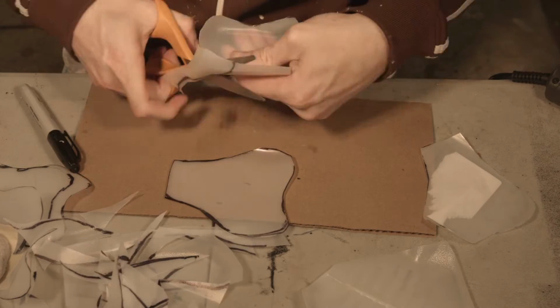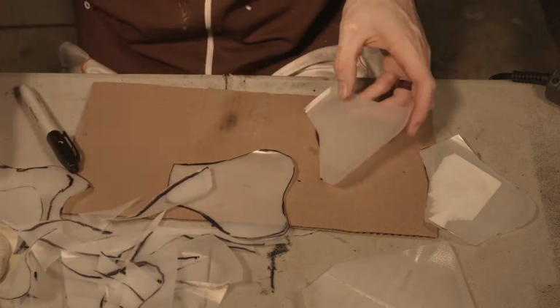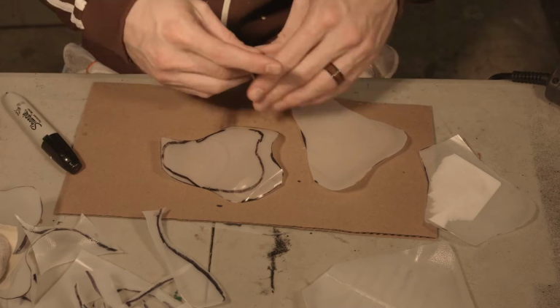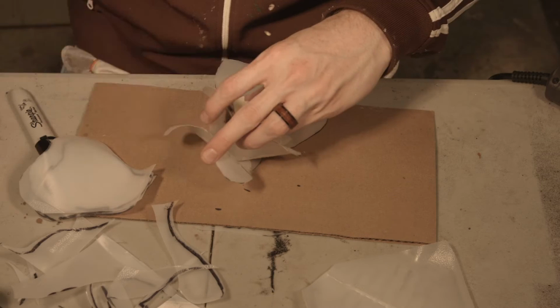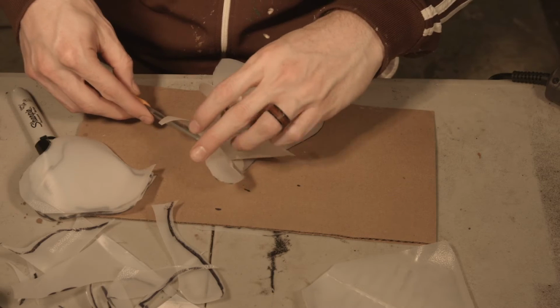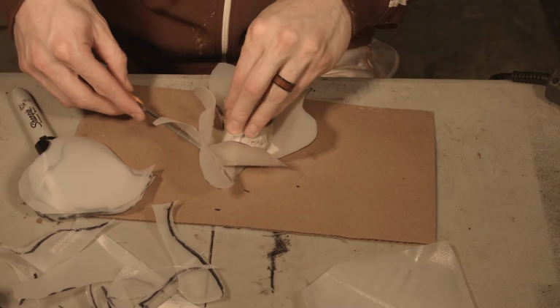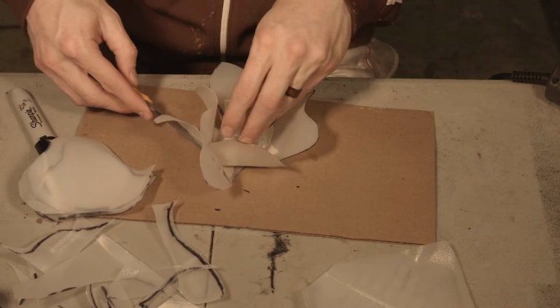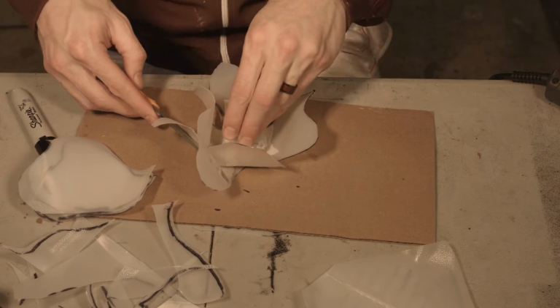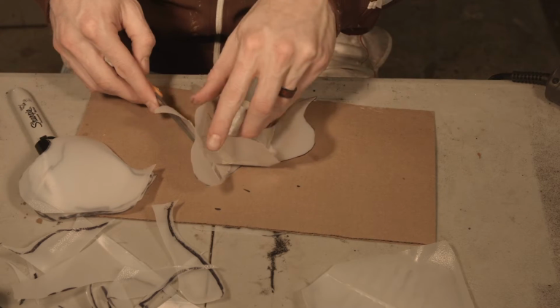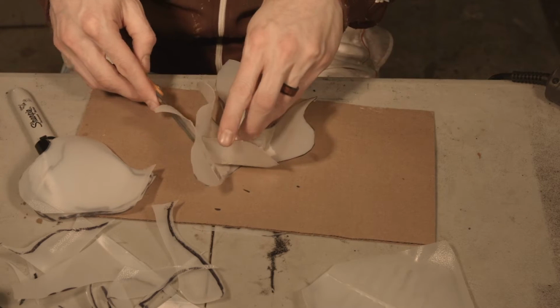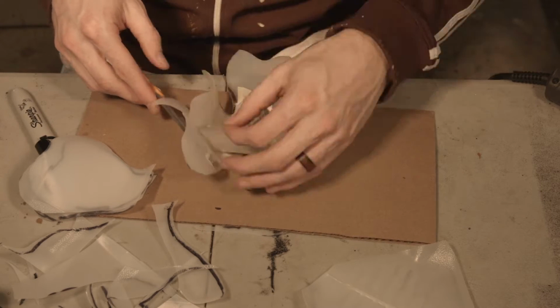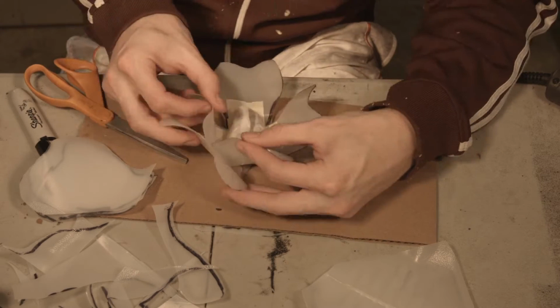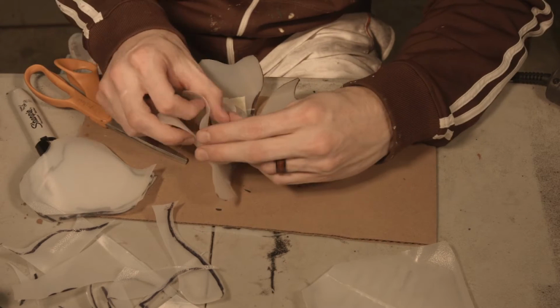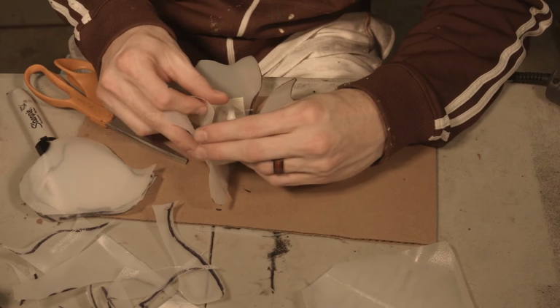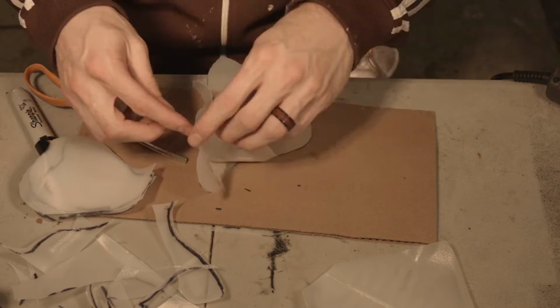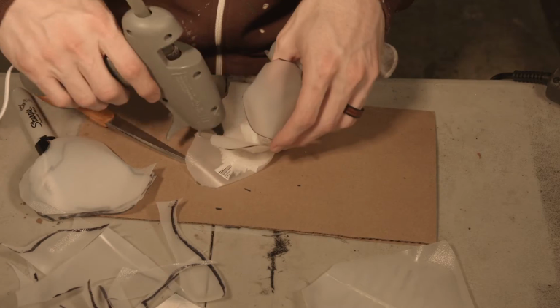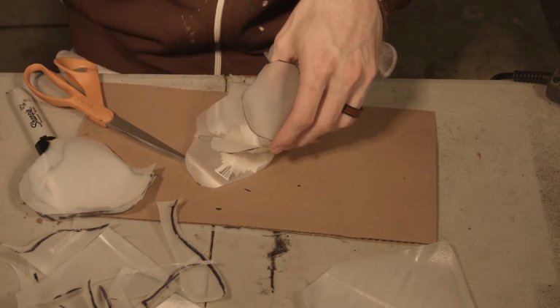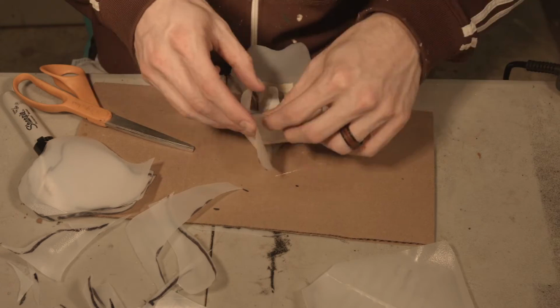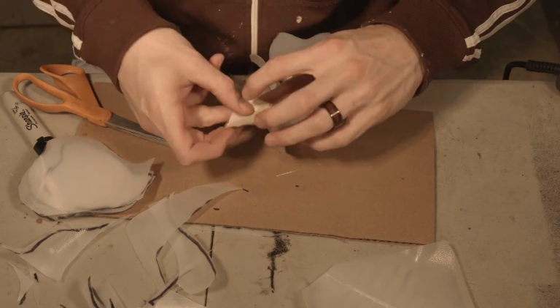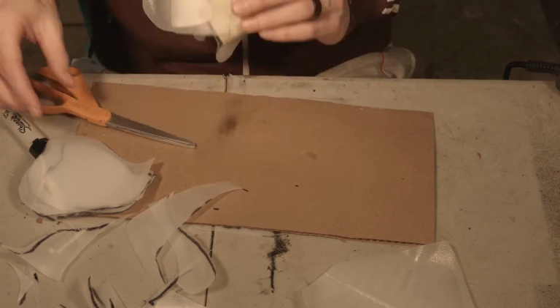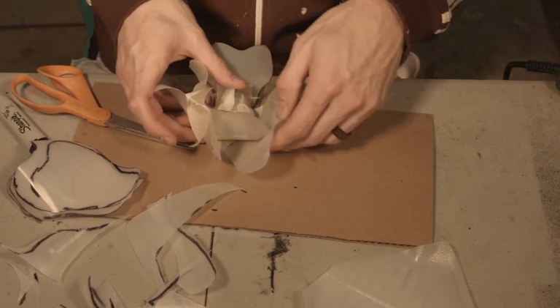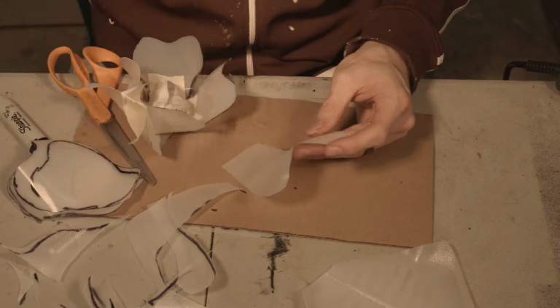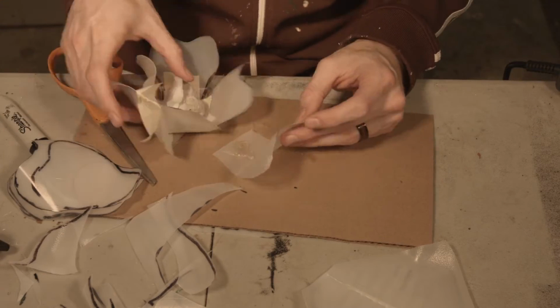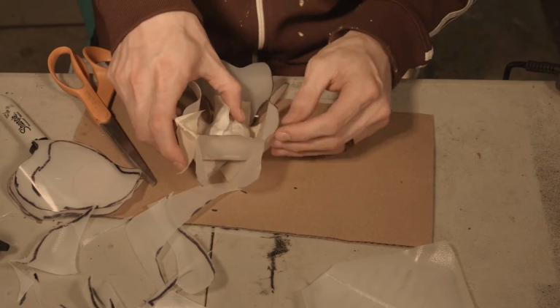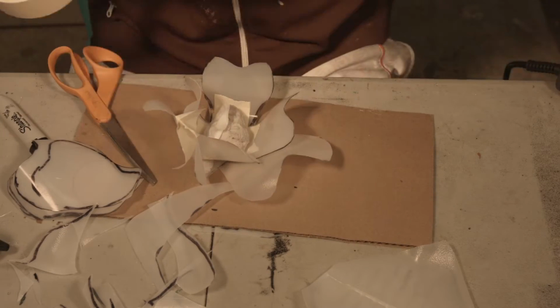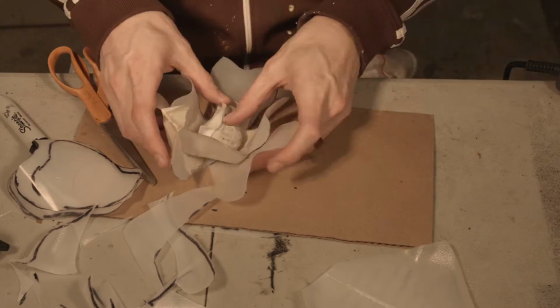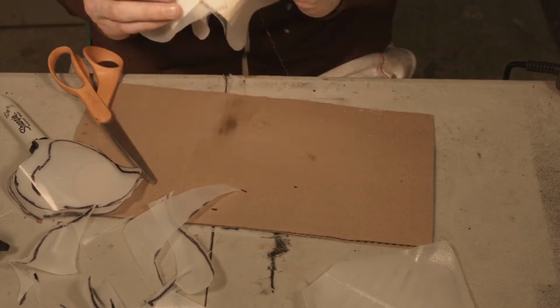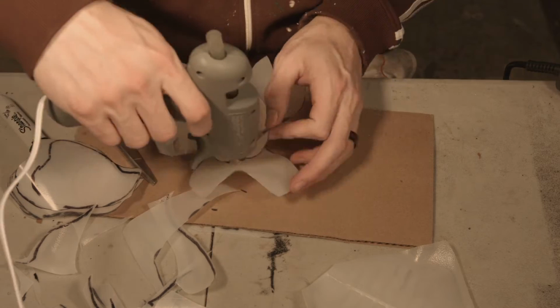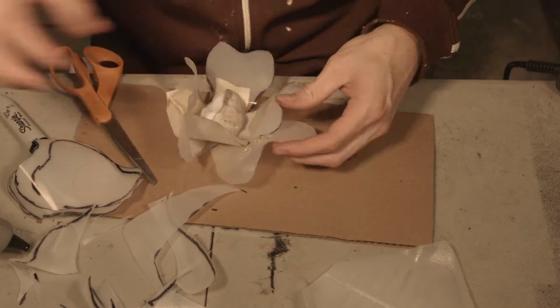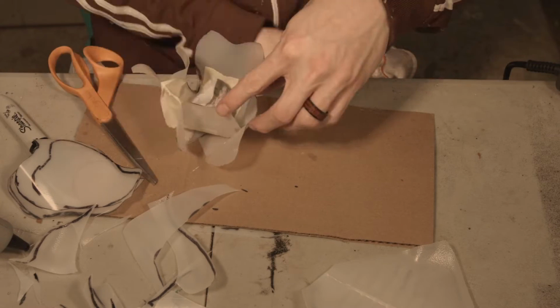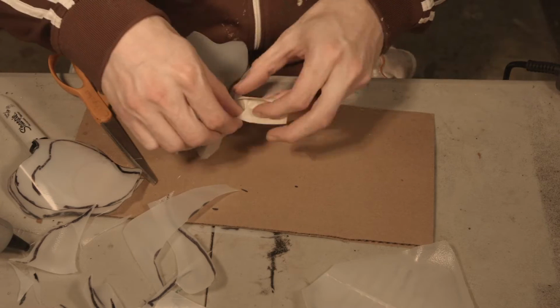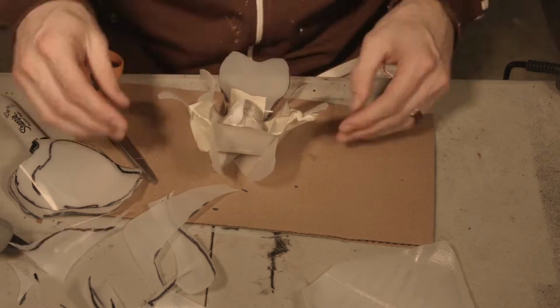If your hot glue gun isn't running as hot as mine, it would probably just dry faster and easier. But I don't have controls in my hot glue. I make props every Monday, so make sure you subscribe to follow along and see what I make.